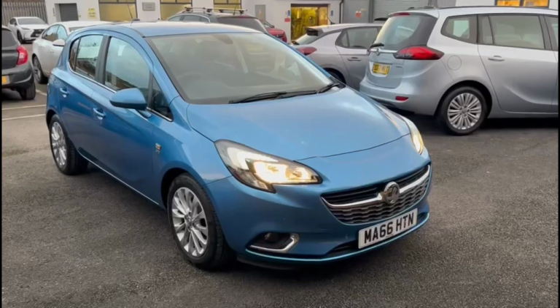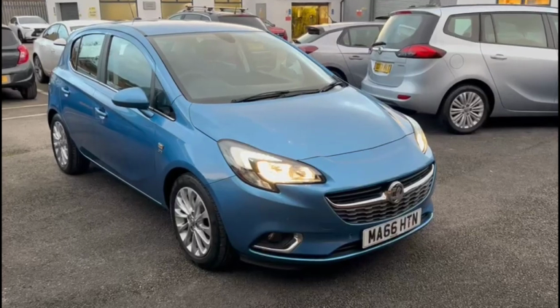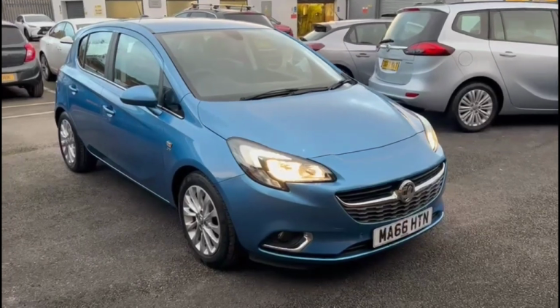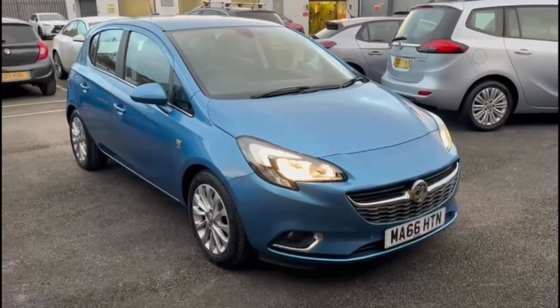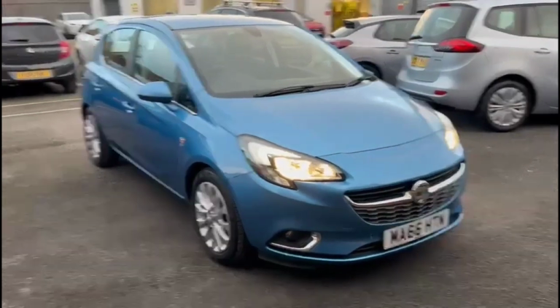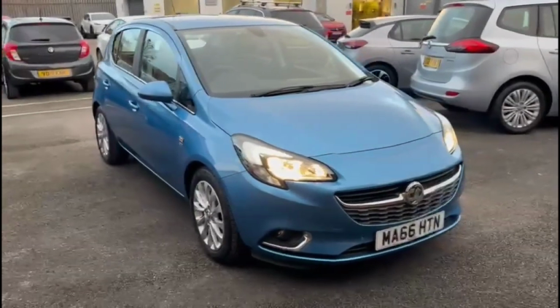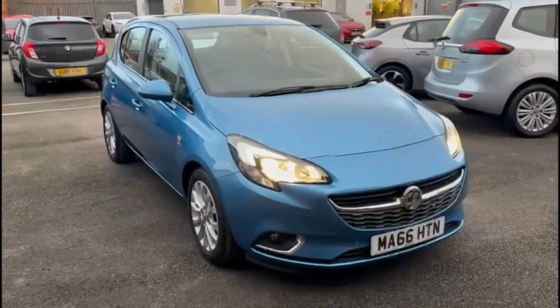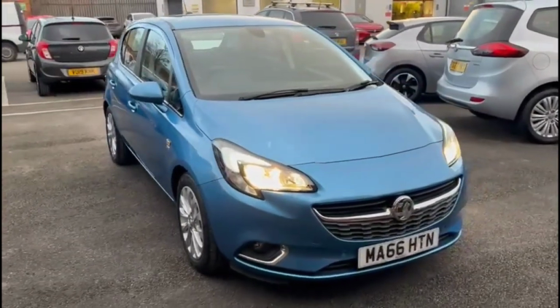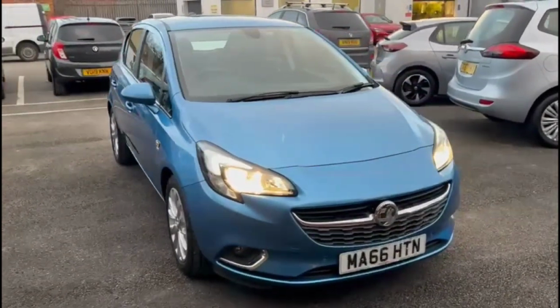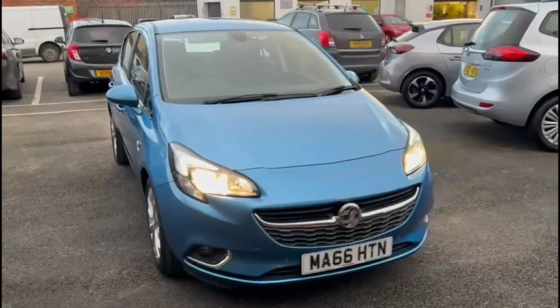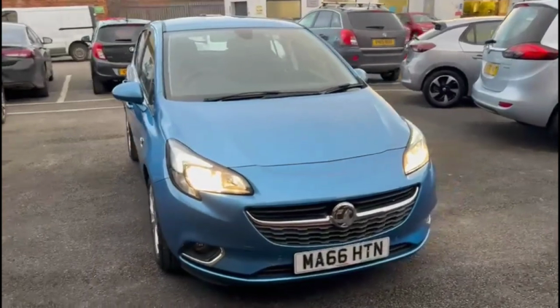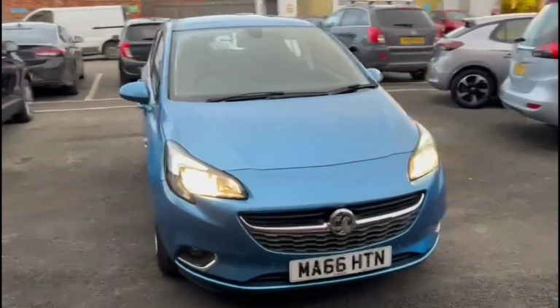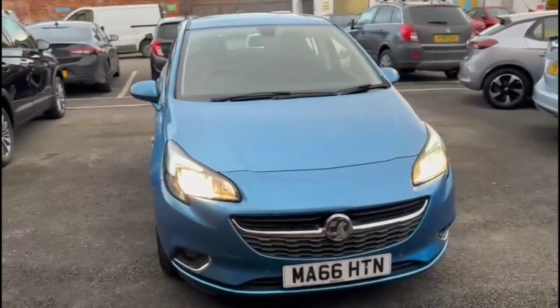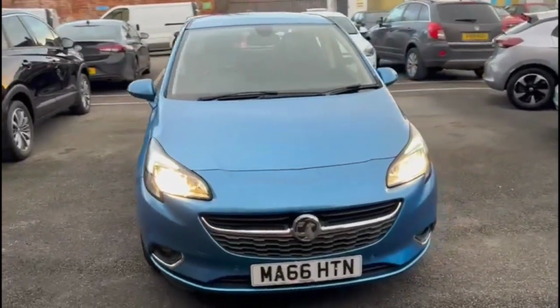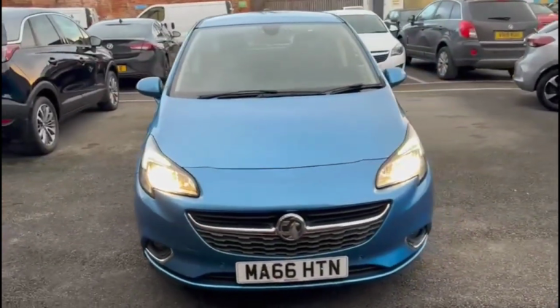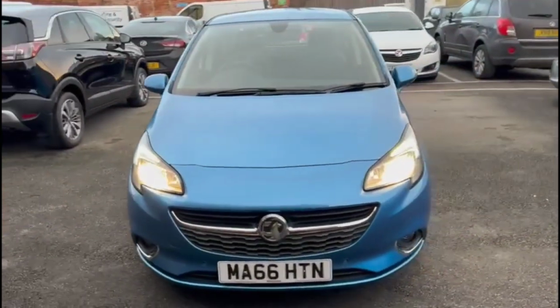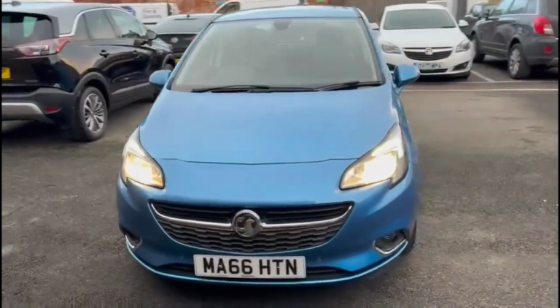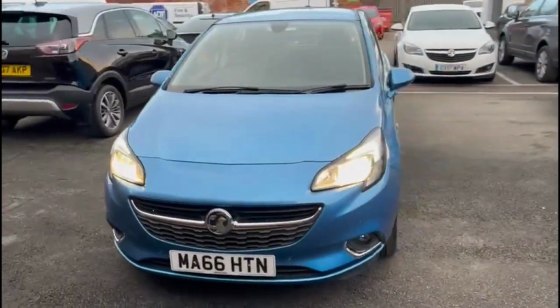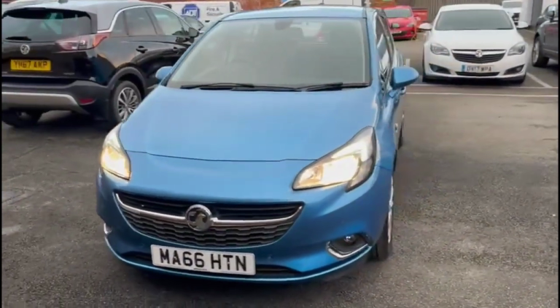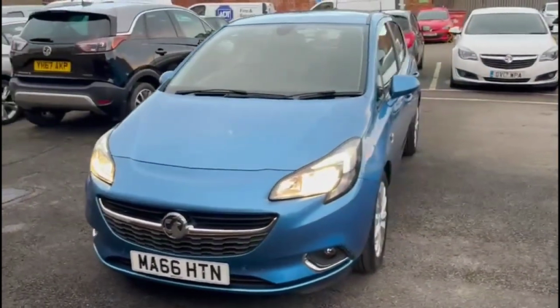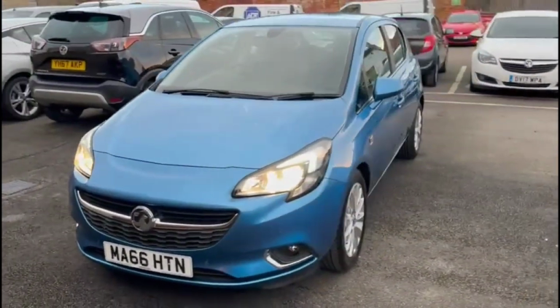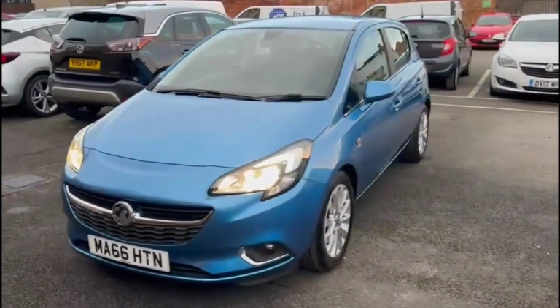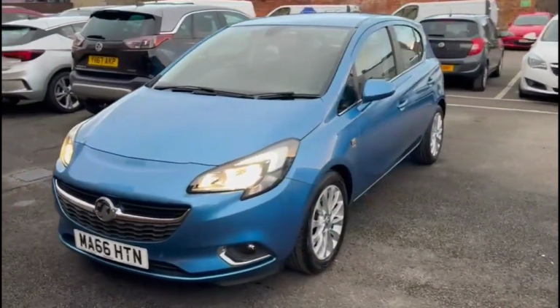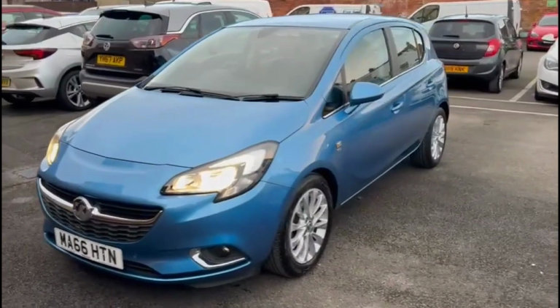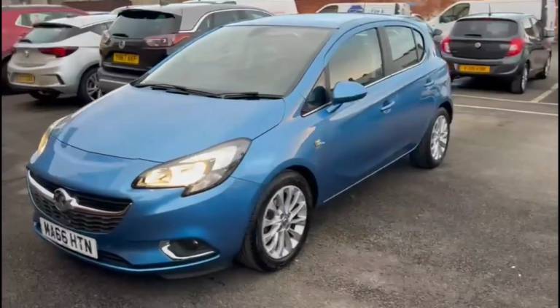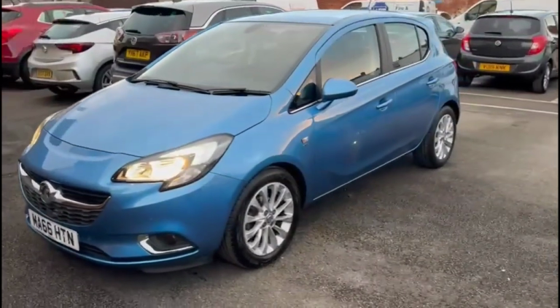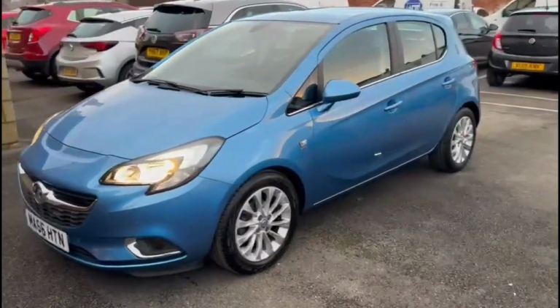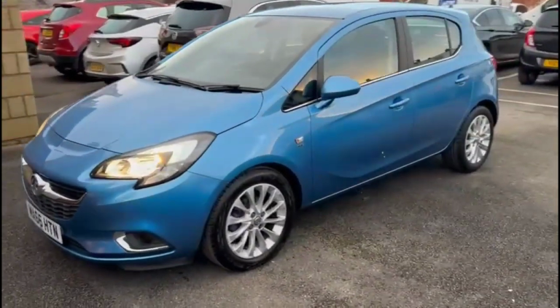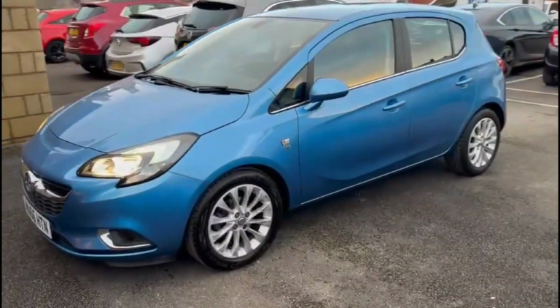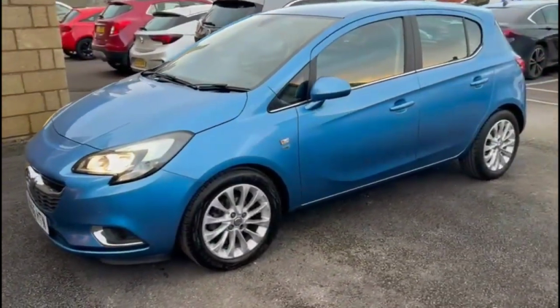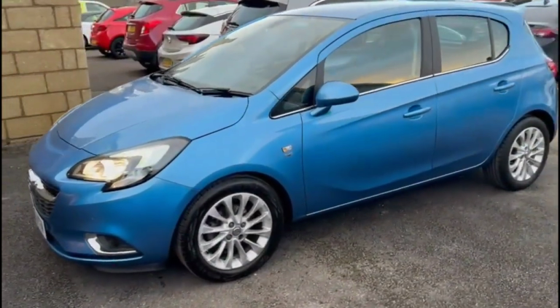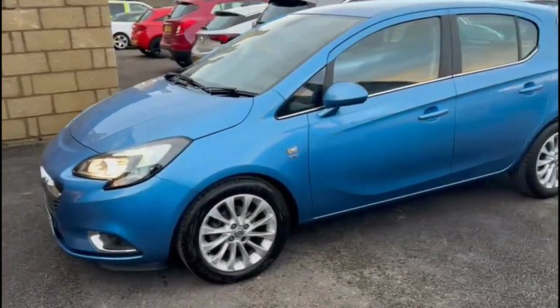Hello, welcome to Bayless Vauxhall. Today we're viewing a Vauxhall Corsa 1.4 SE. This vehicle's mileage is 12,745 miles and it's finished in blue. It also comes with Bayless warranty with the option to extend it to 36 months.